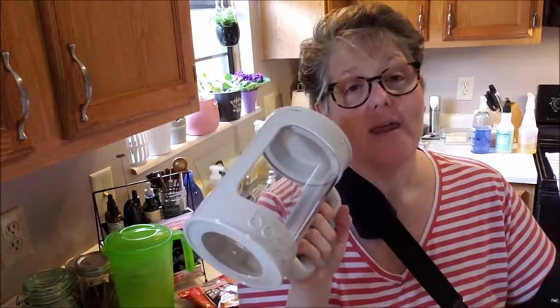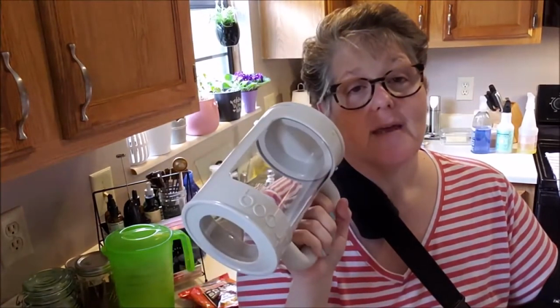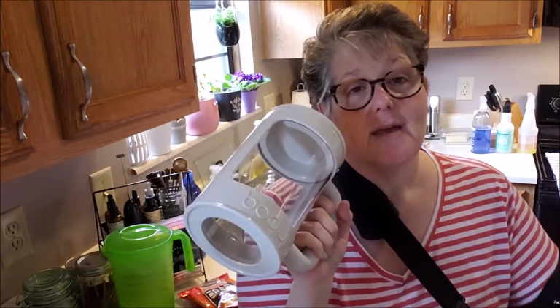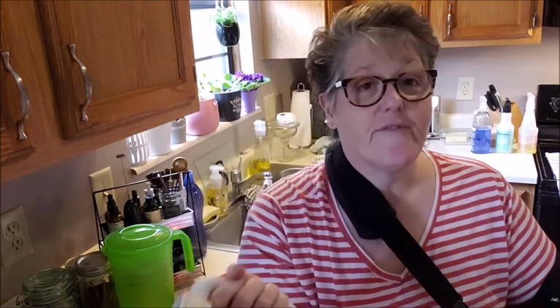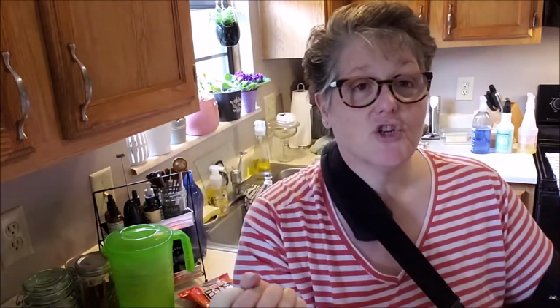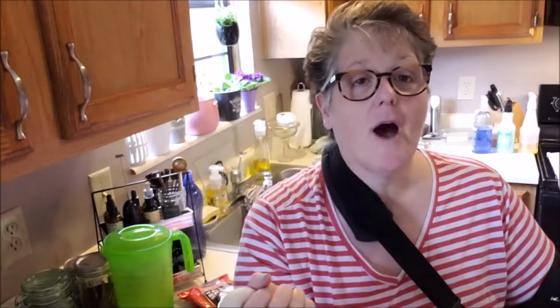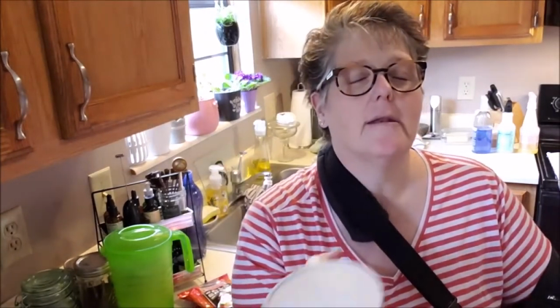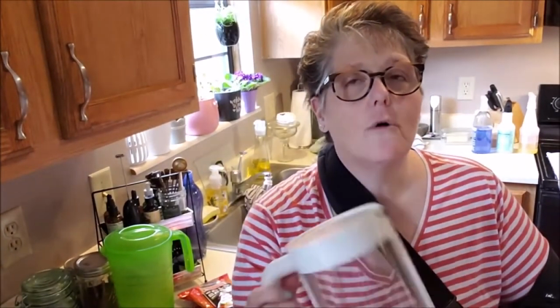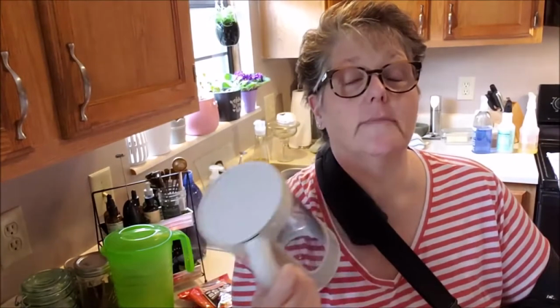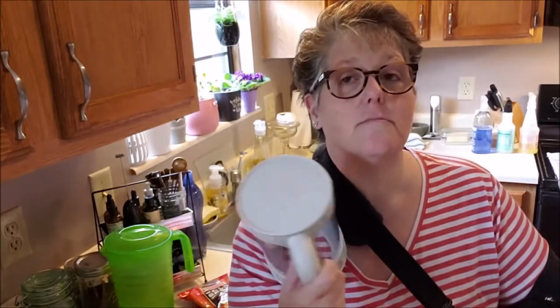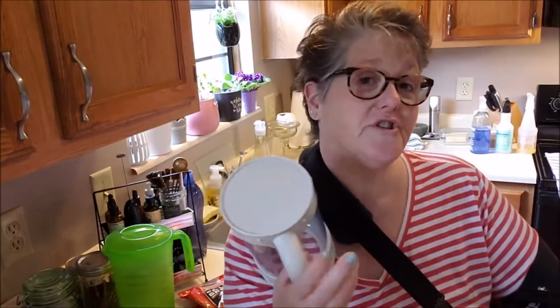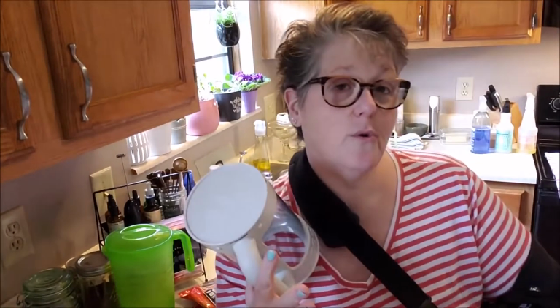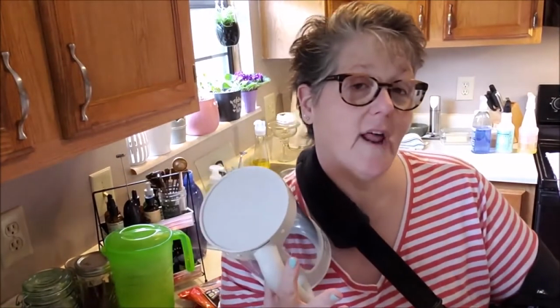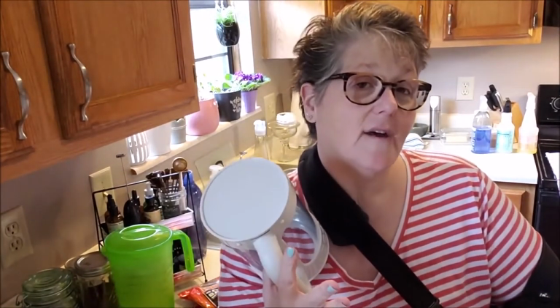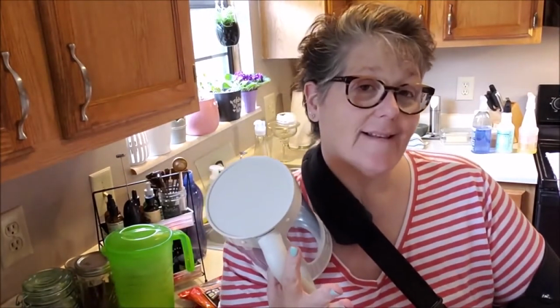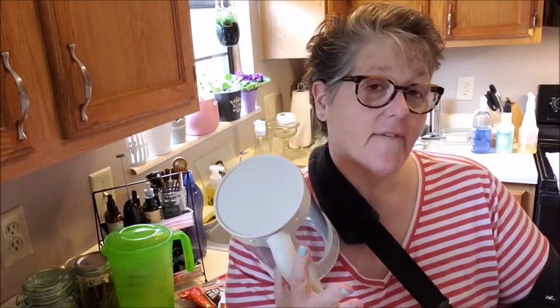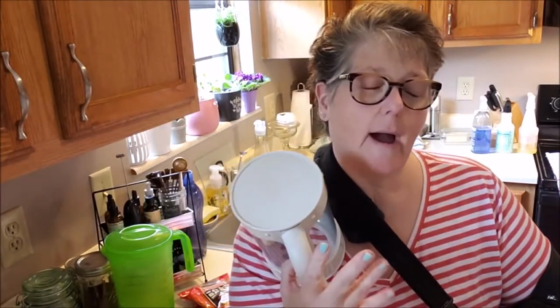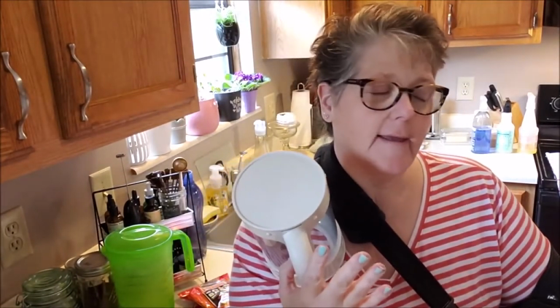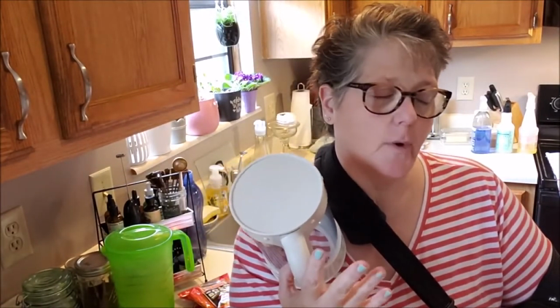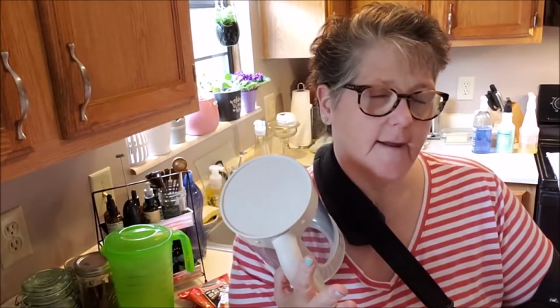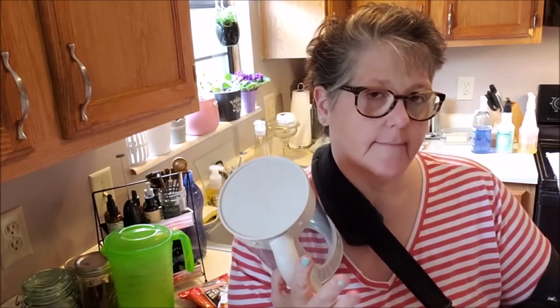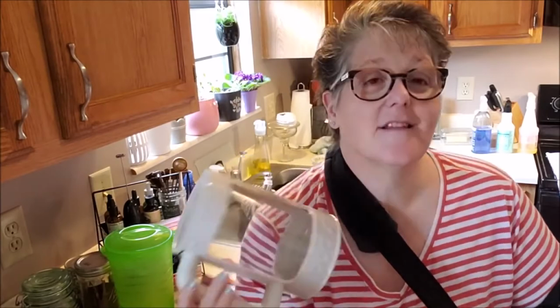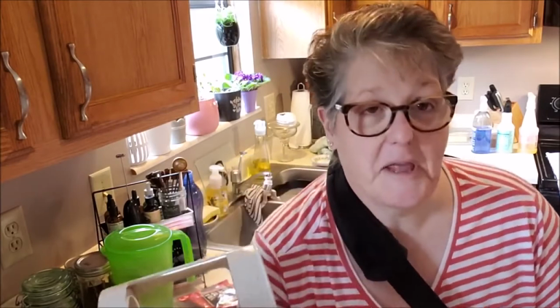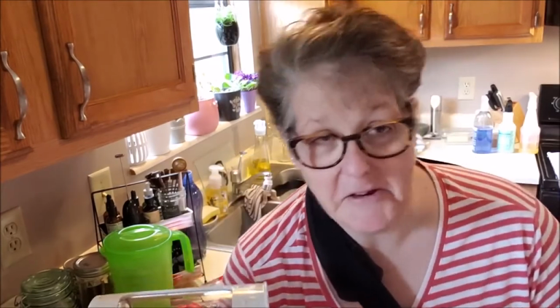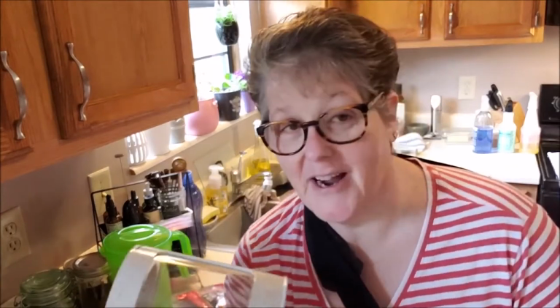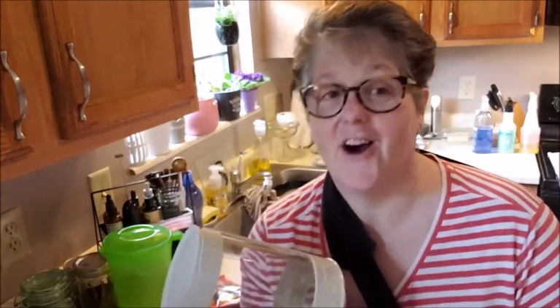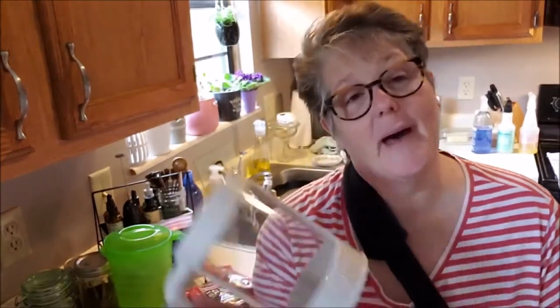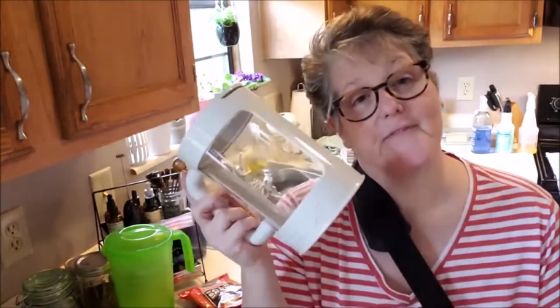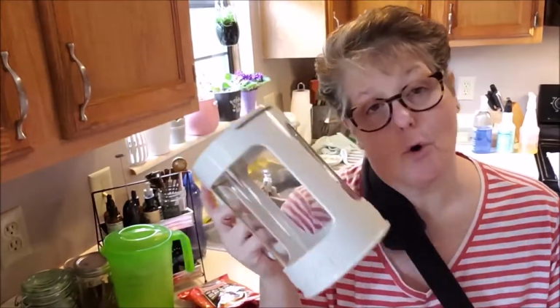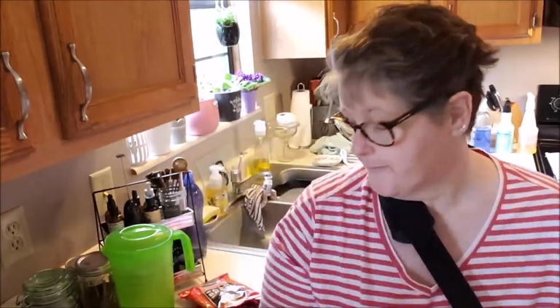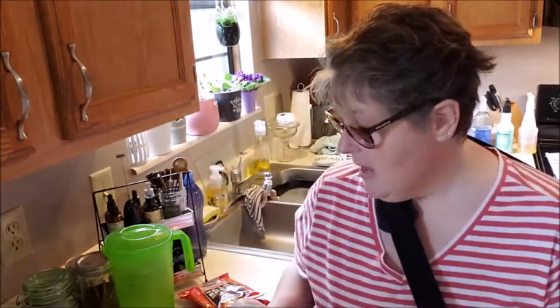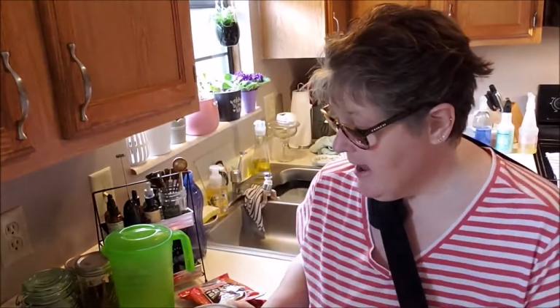When you take it out of the fridge, you get fresh cold brew. Cold brew to me is more smooth than iced coffee. I like either one — let's not split hairs — I like coffee, but I prefer a cold brew.